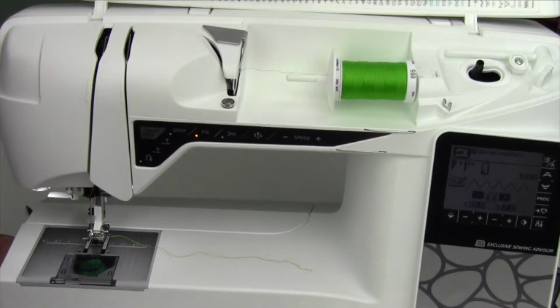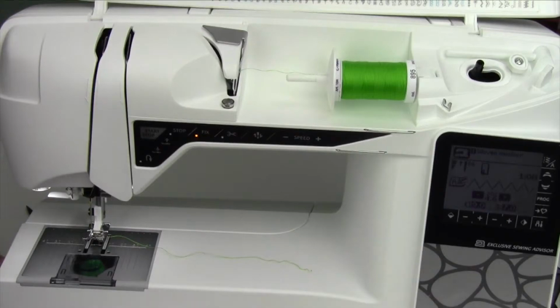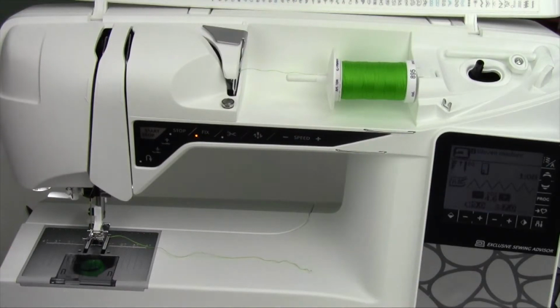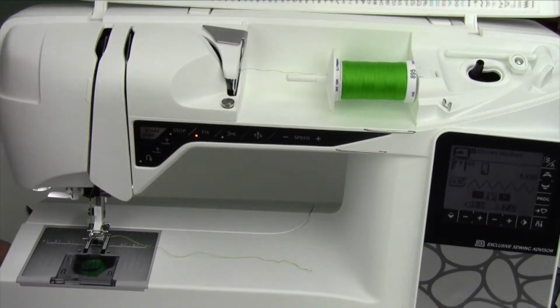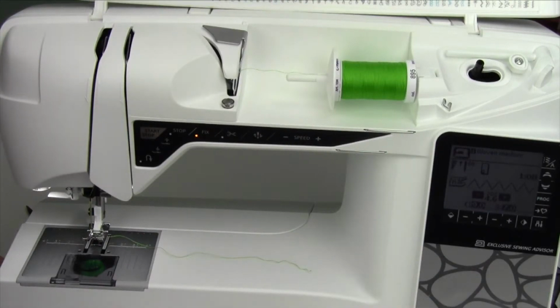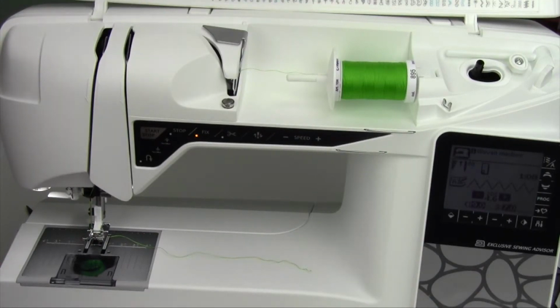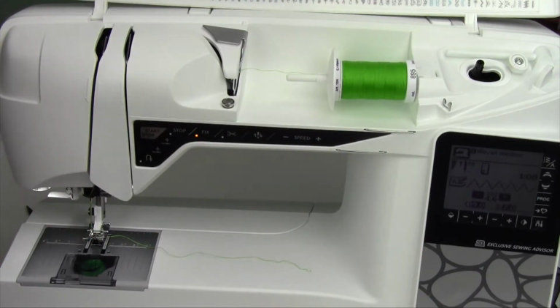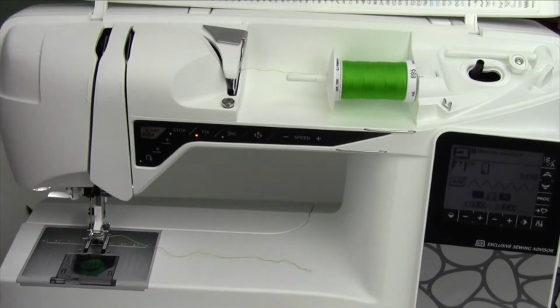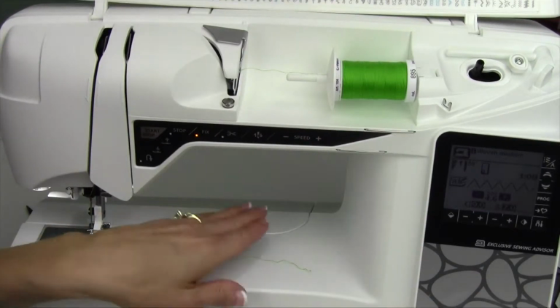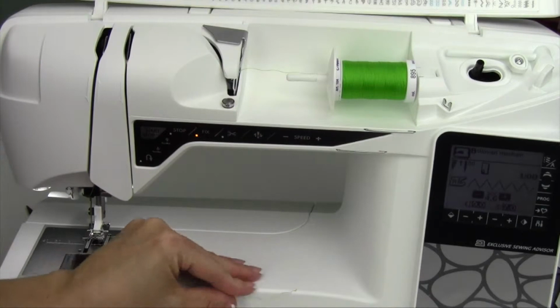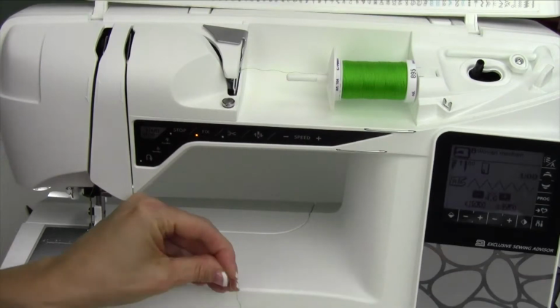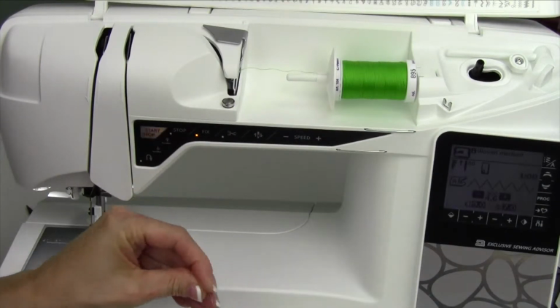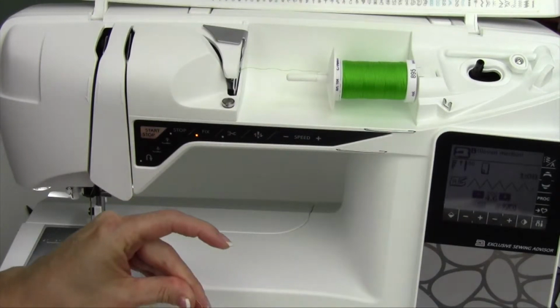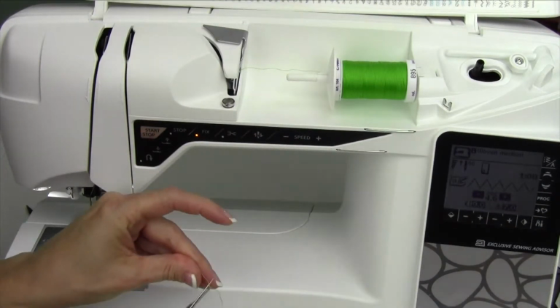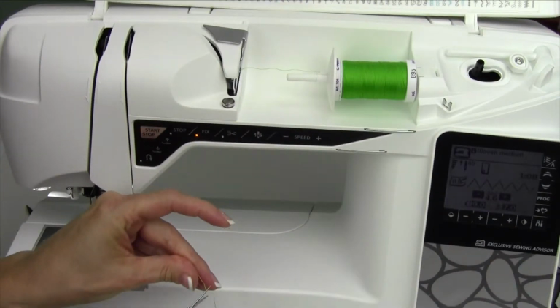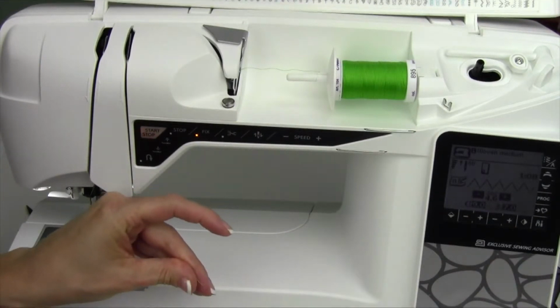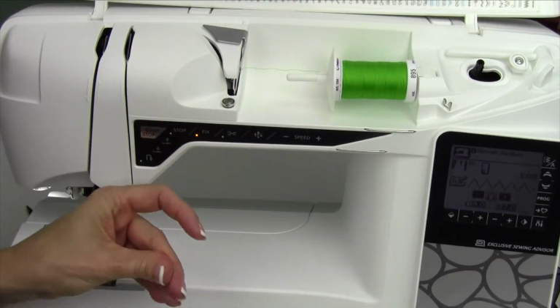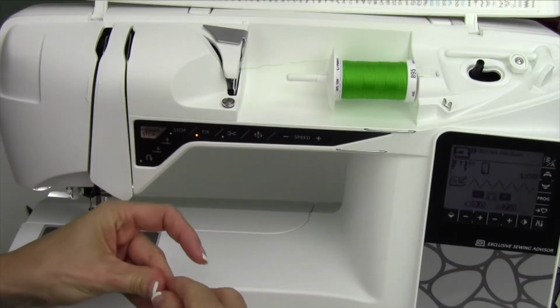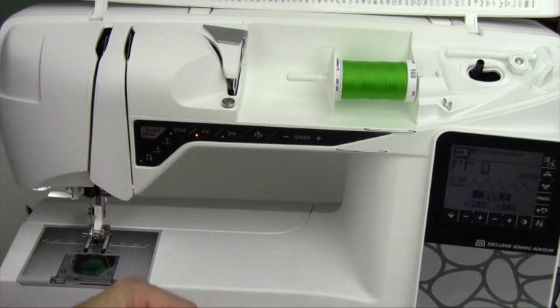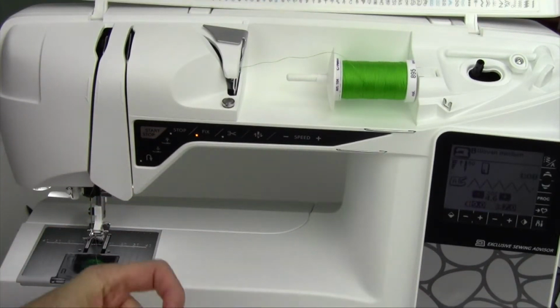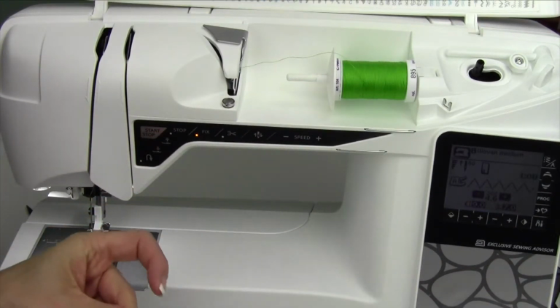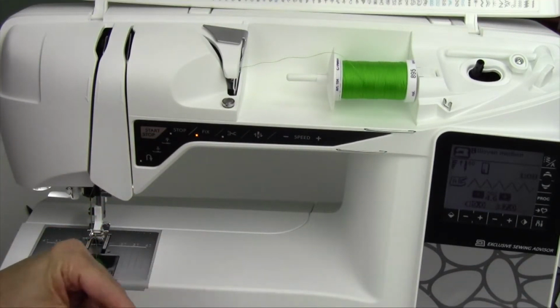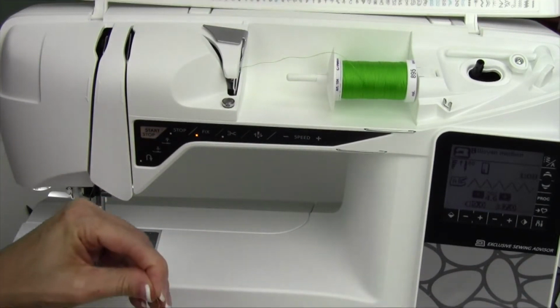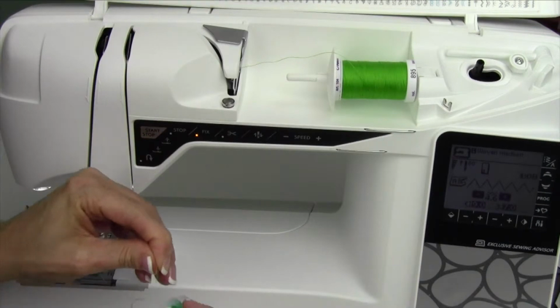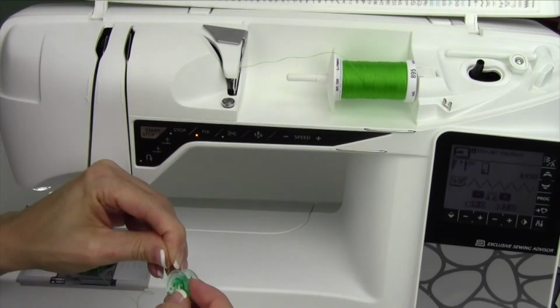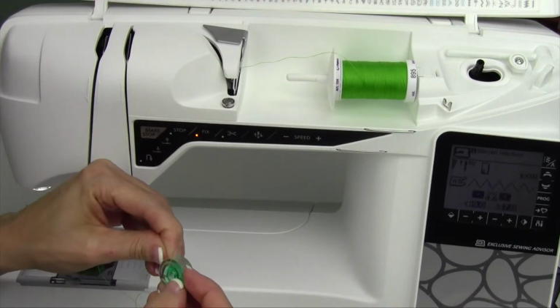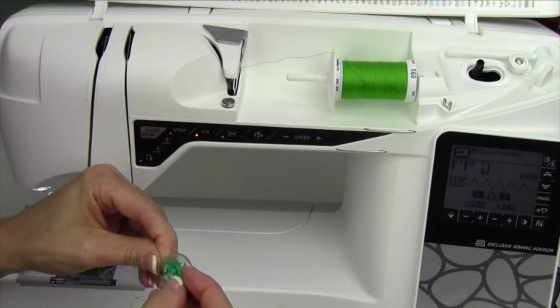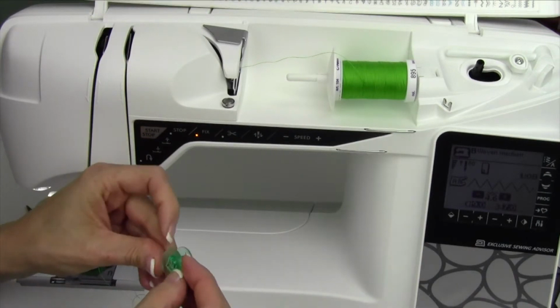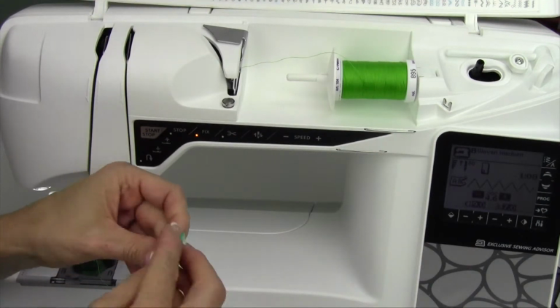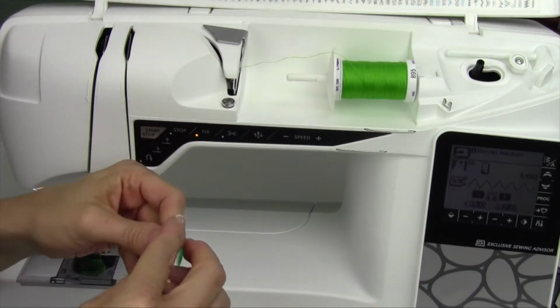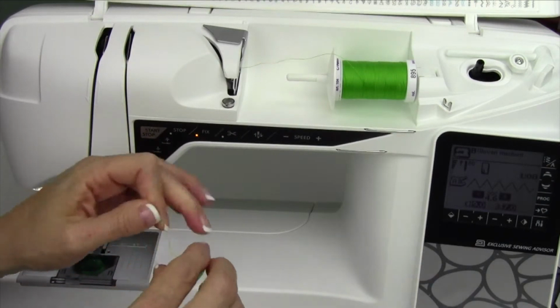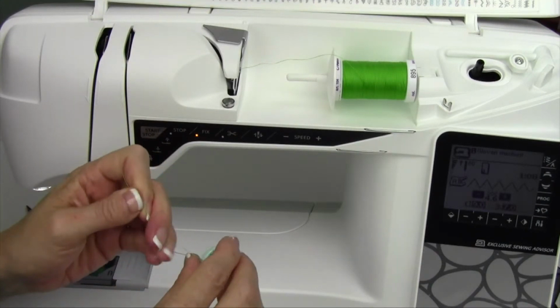I'm going to show you two things about the bobbin sensor. Number one, I'm going to wind a bobbin that has just a little bit of thread on it so I can make that sensor go off right away.